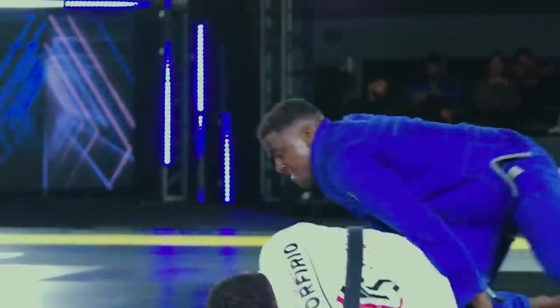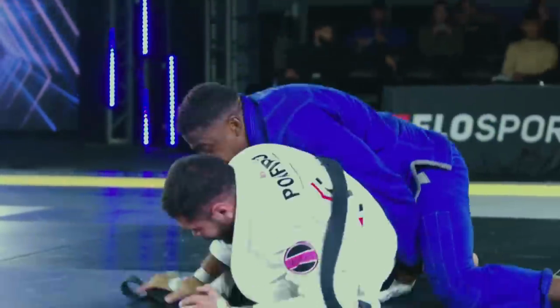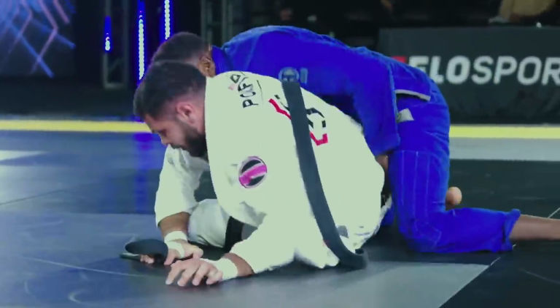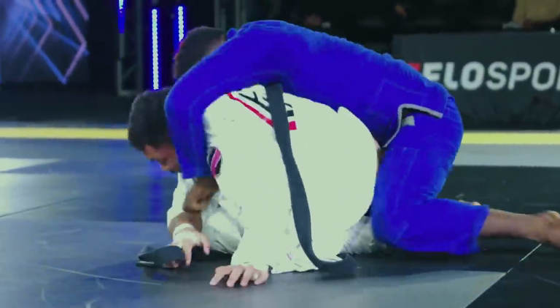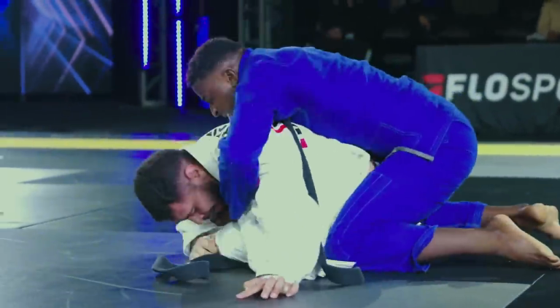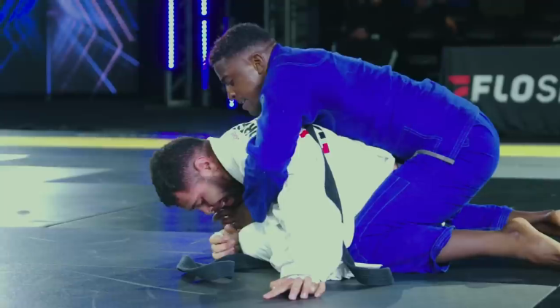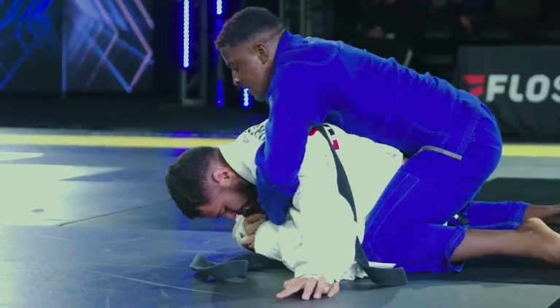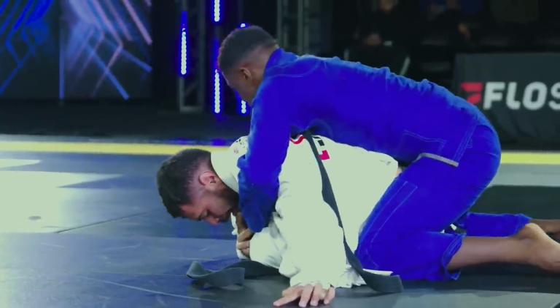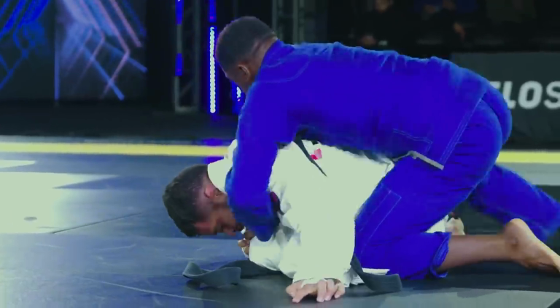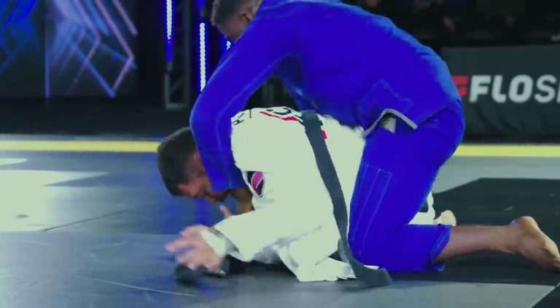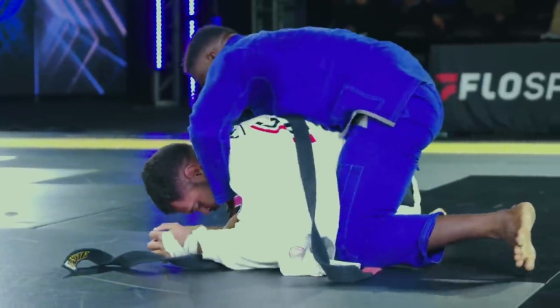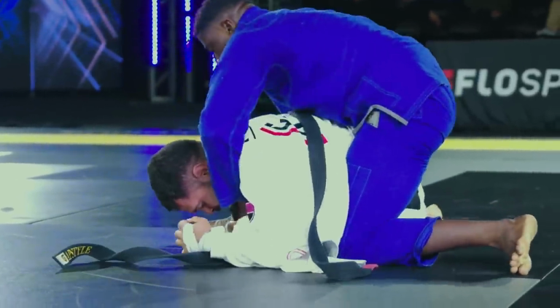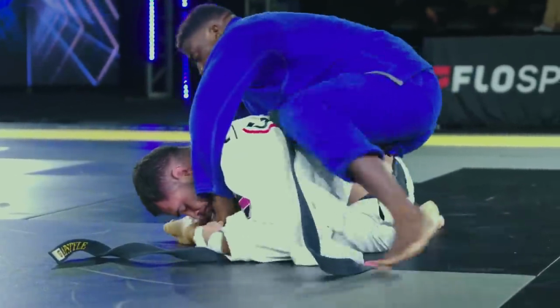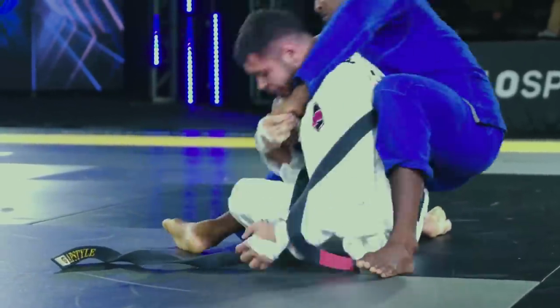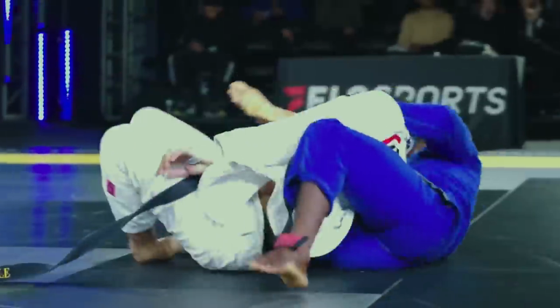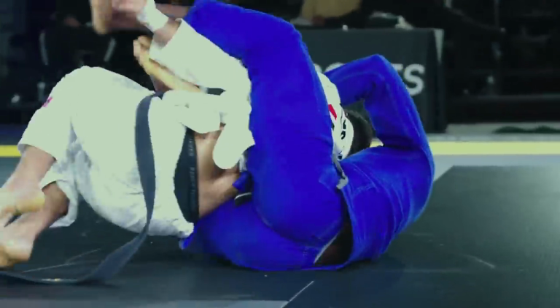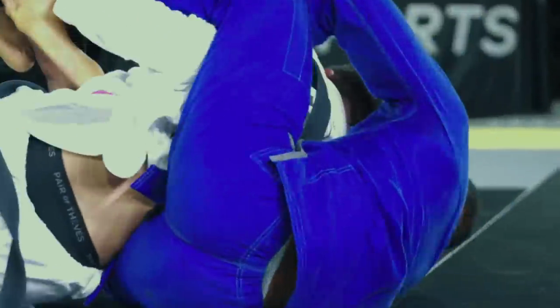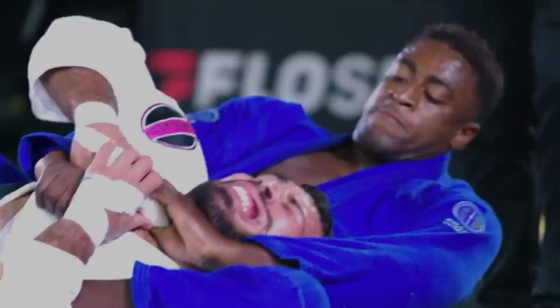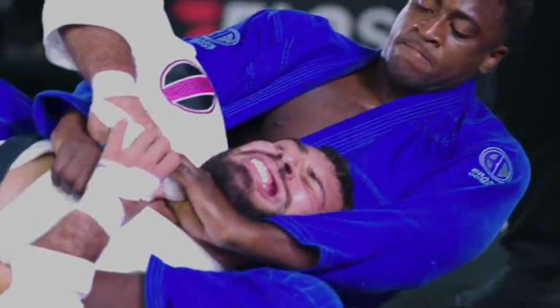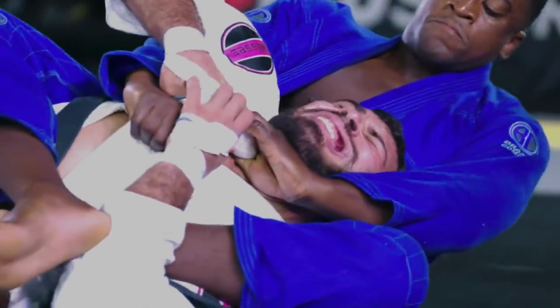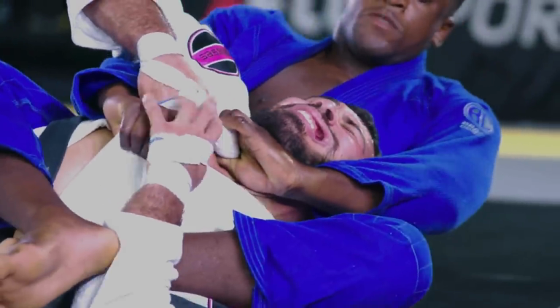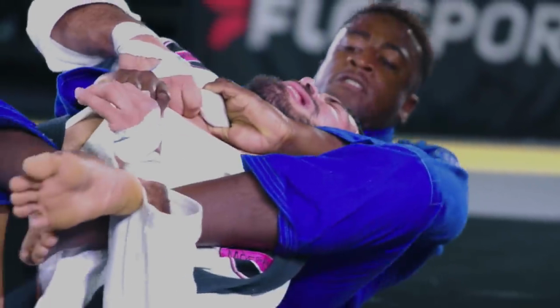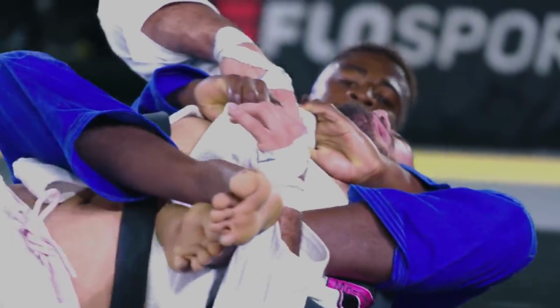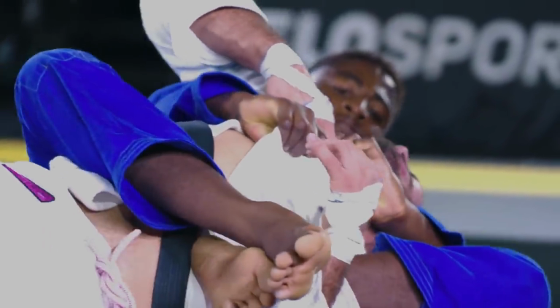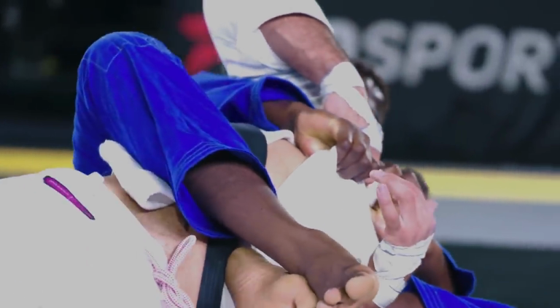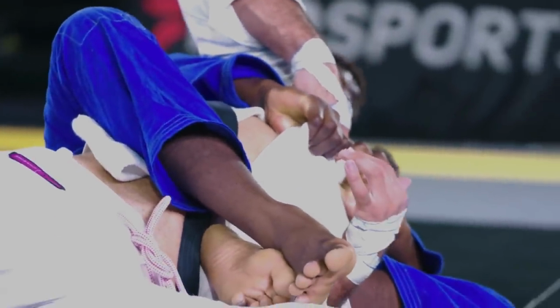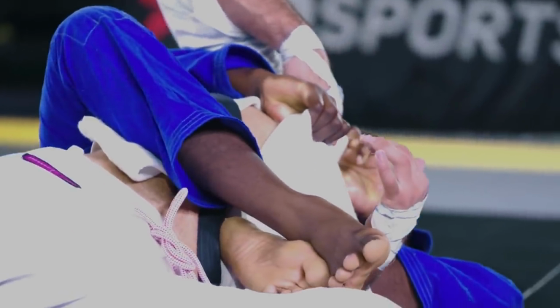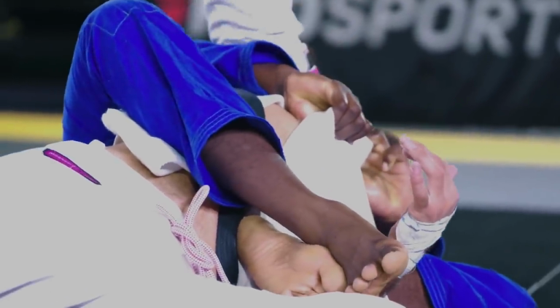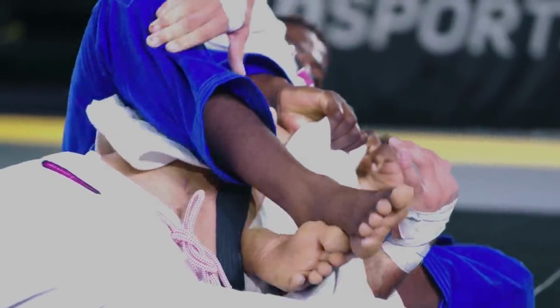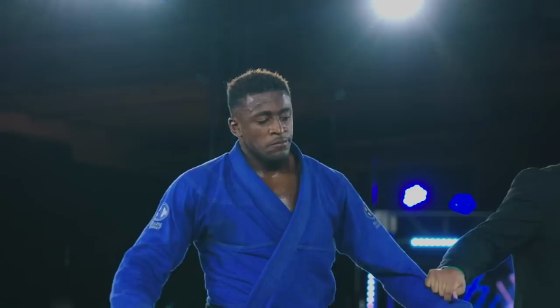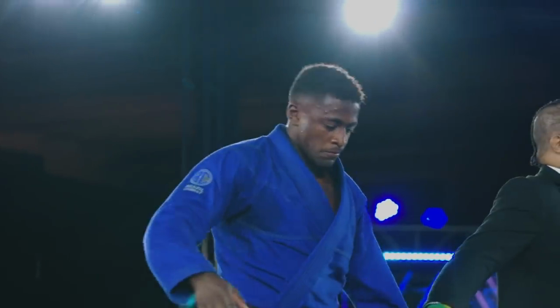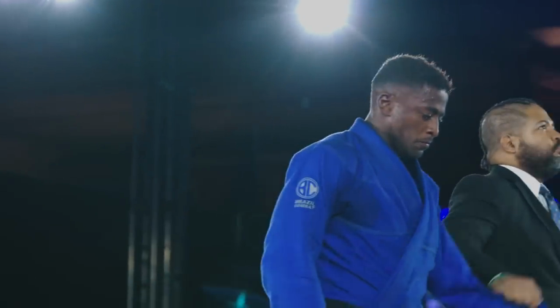This is Ronaldo Jr. that we expected to see at the GP today. Ronaldo on the attack. Gastel has the back on. He's got the left arm and gets the submission. Ronaldo Jr.